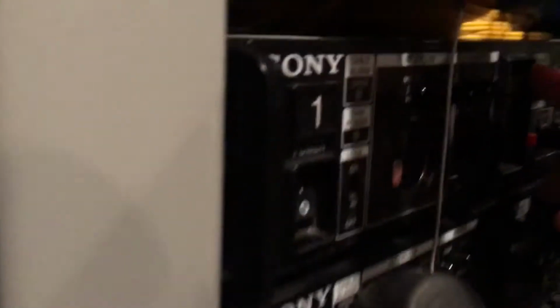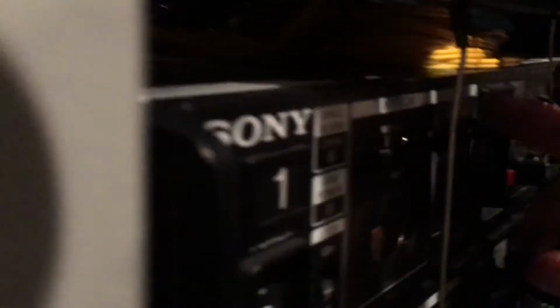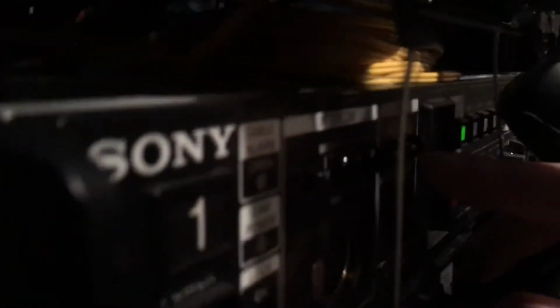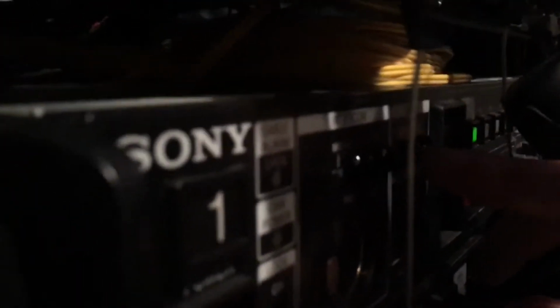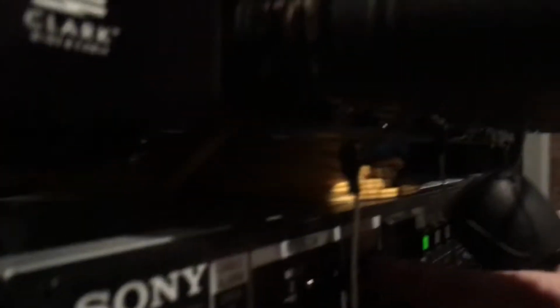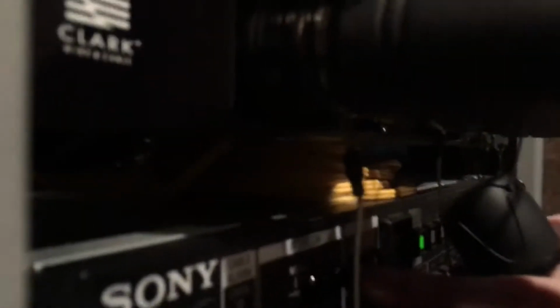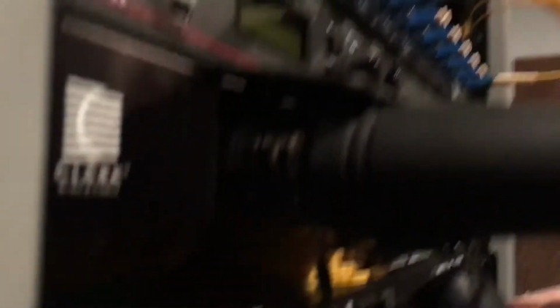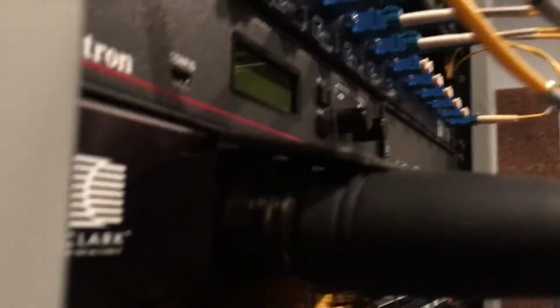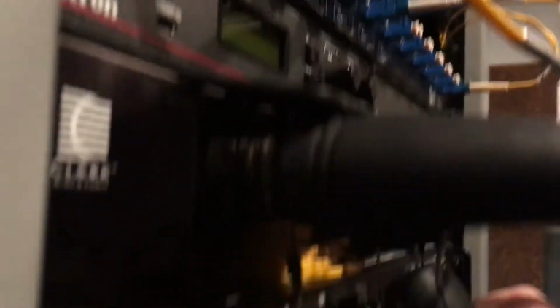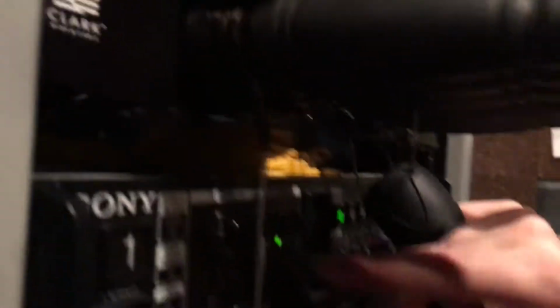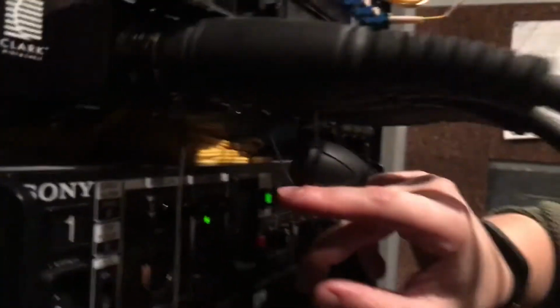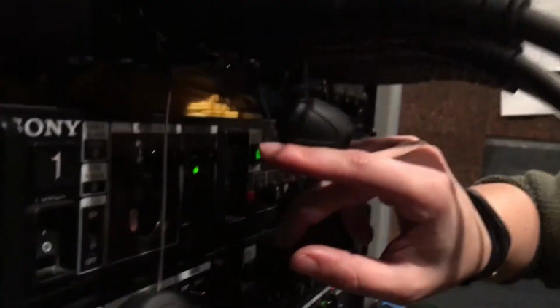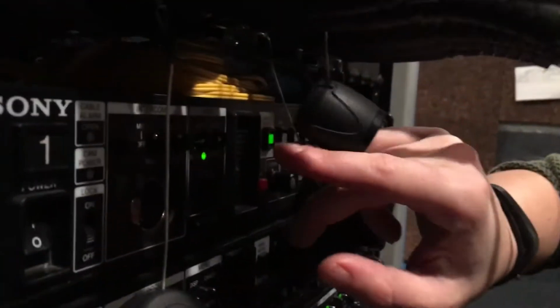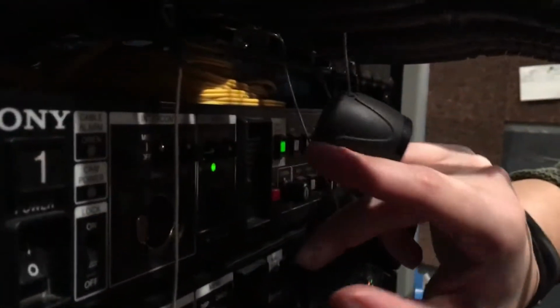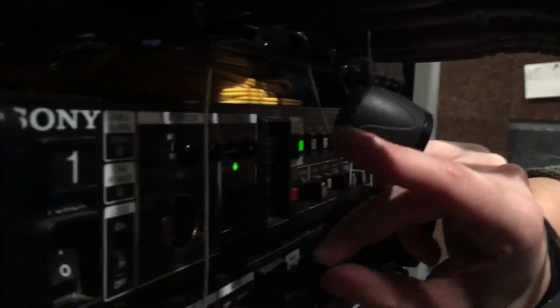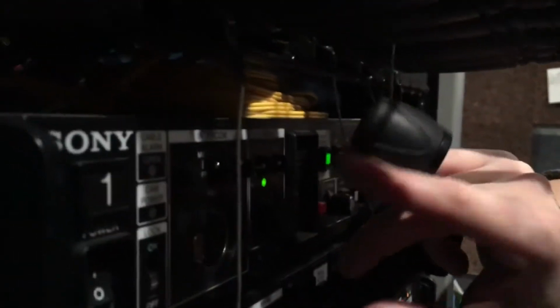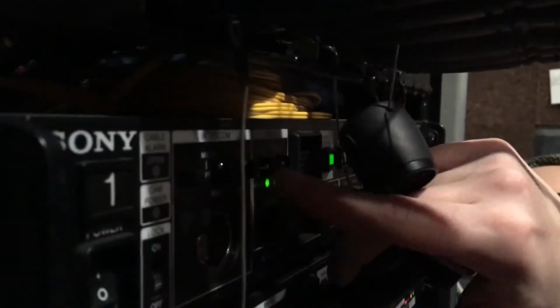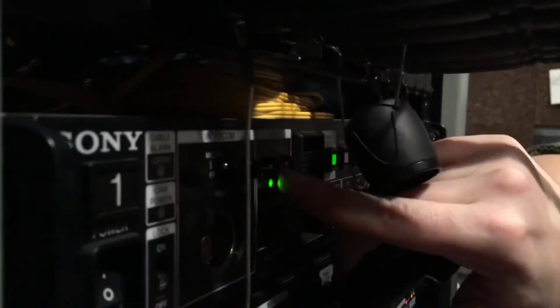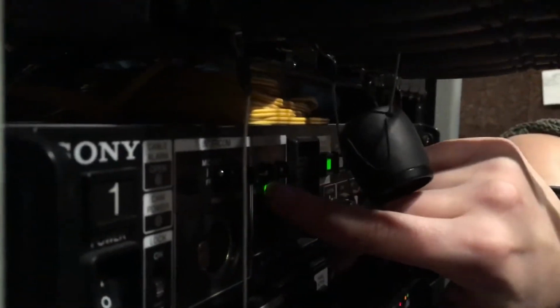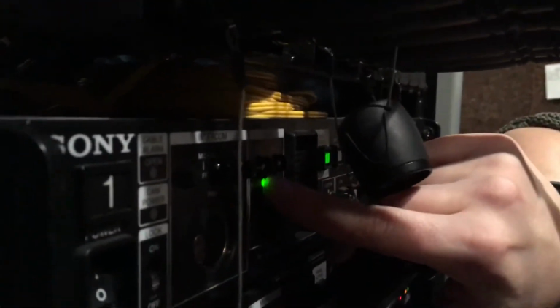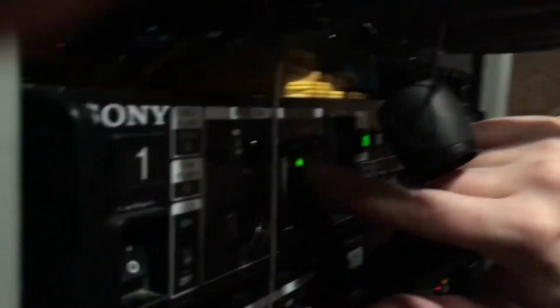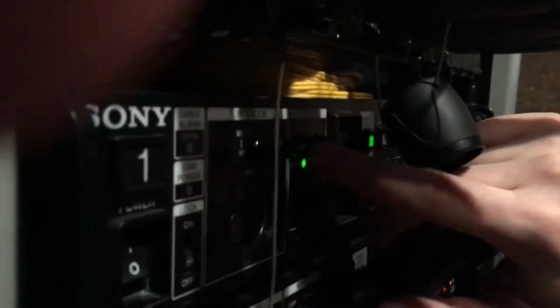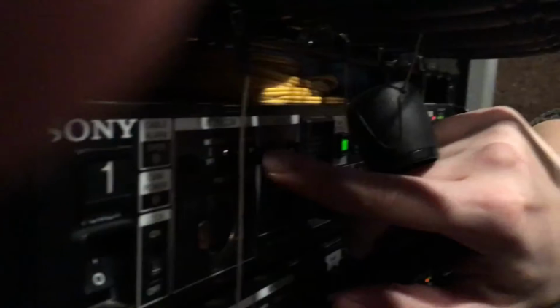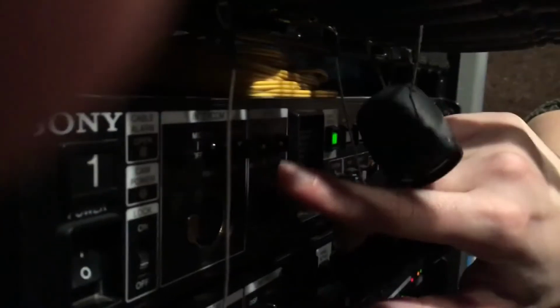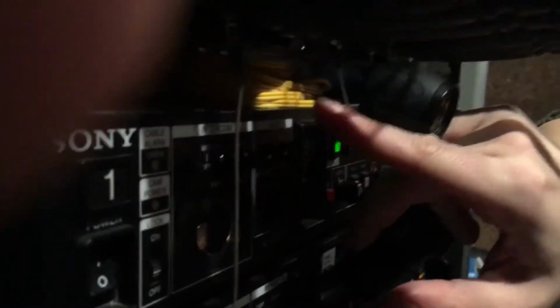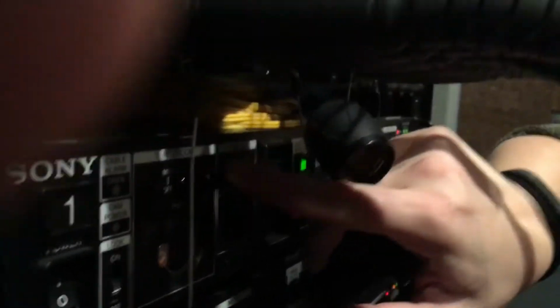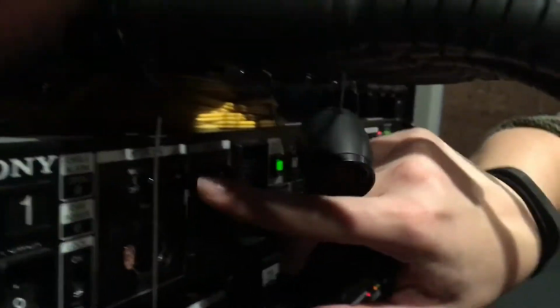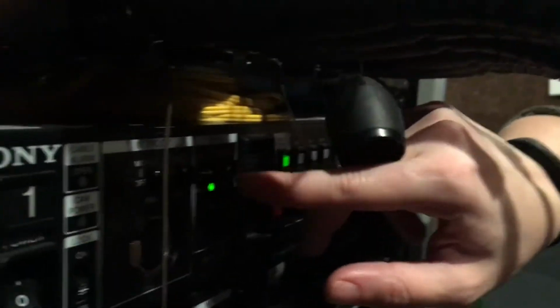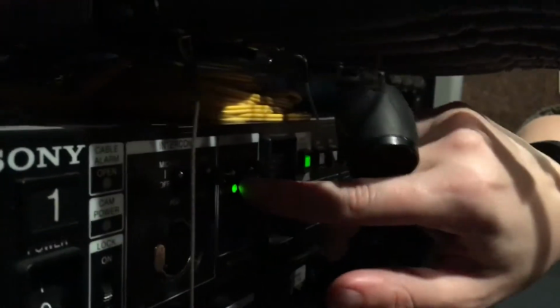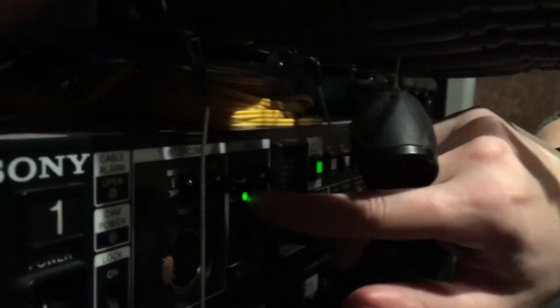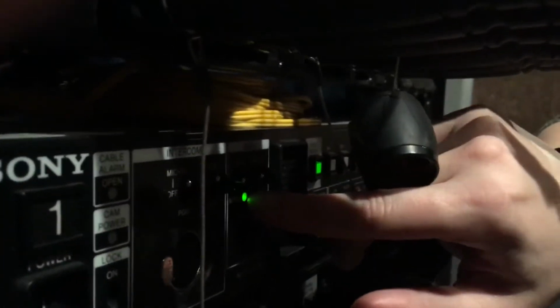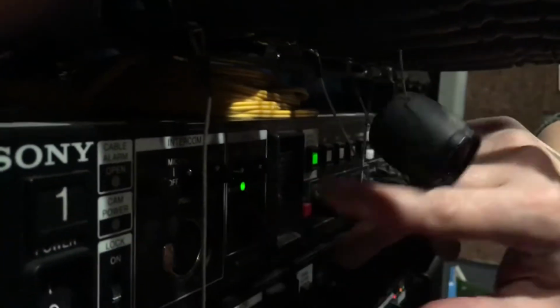There's a little menu option here, you're just going to press down where it says menu. You're going to push down, and the menu button will light up.